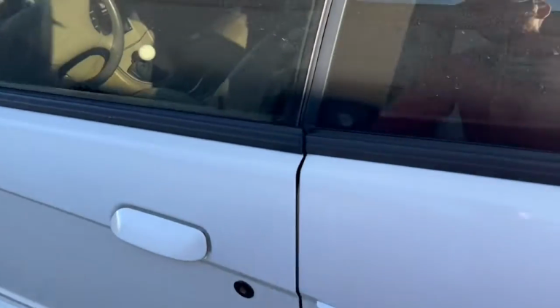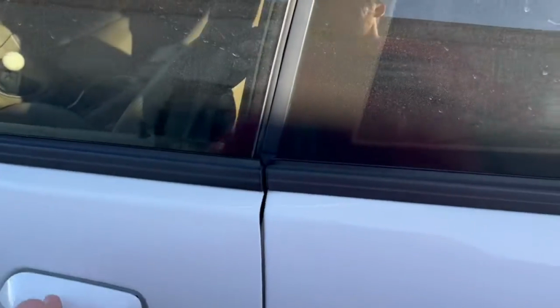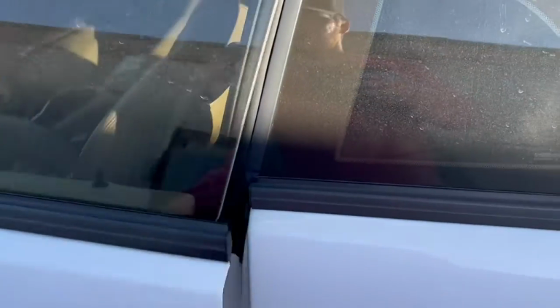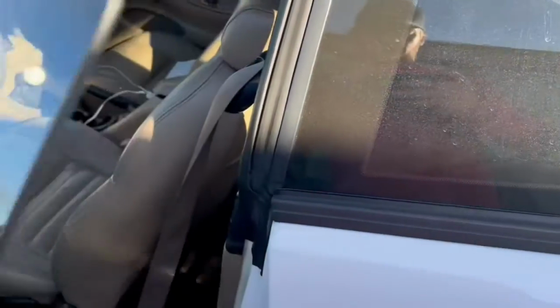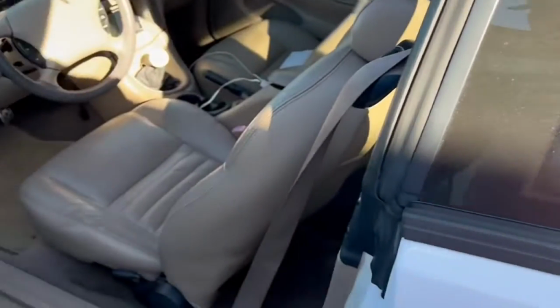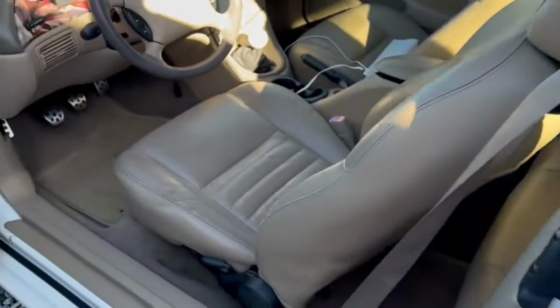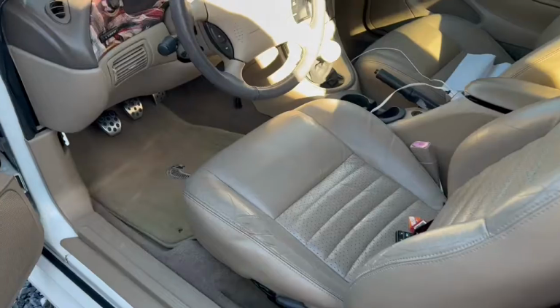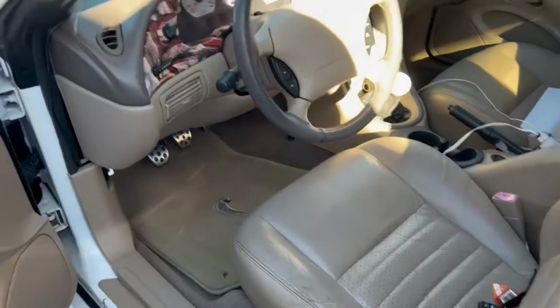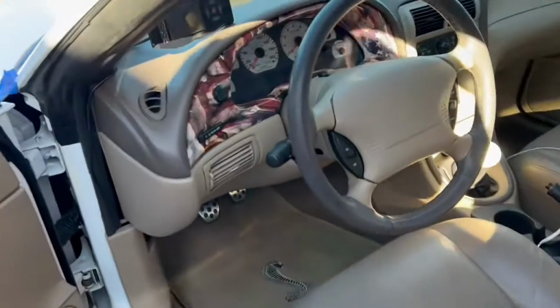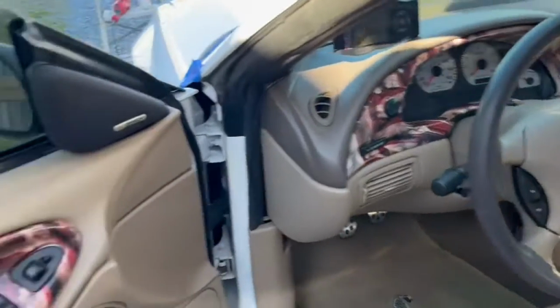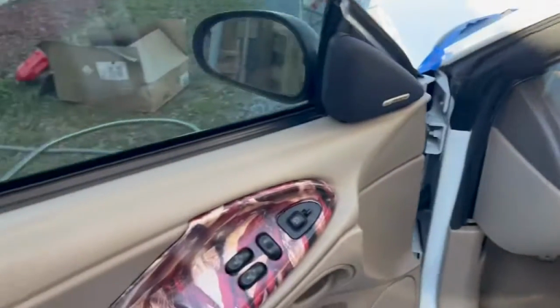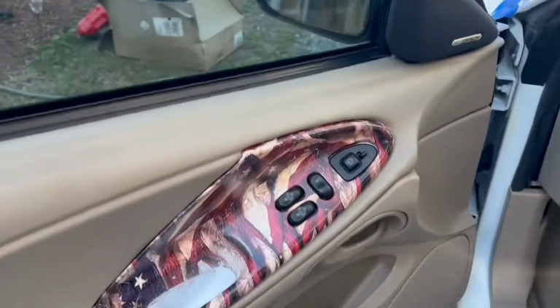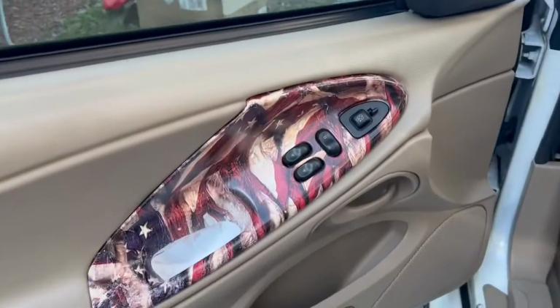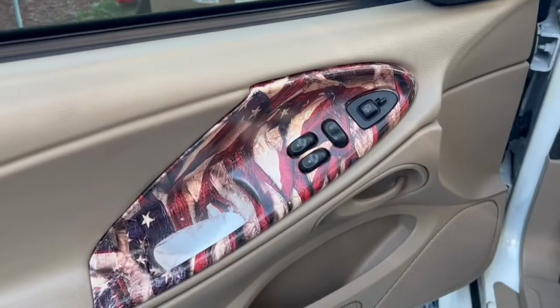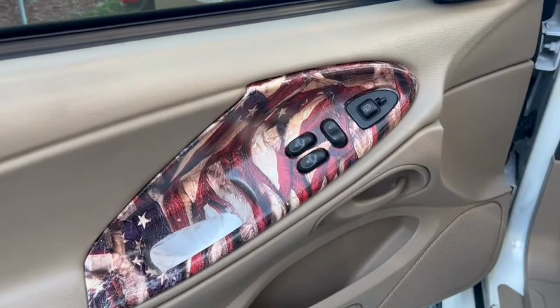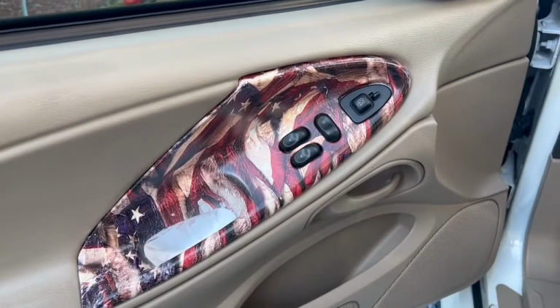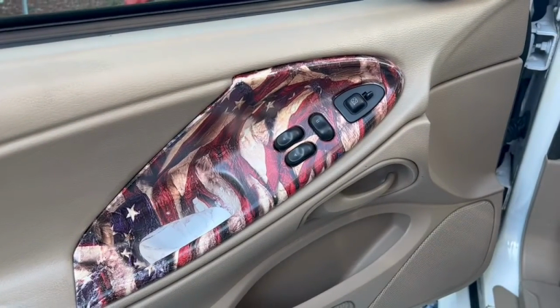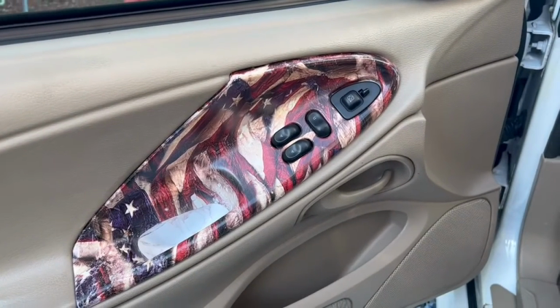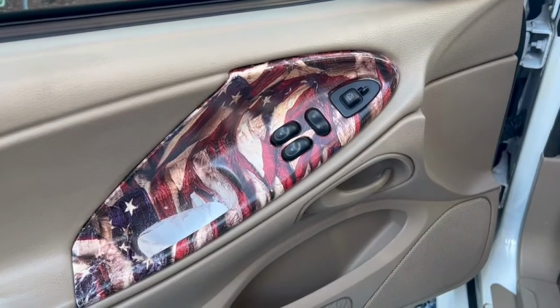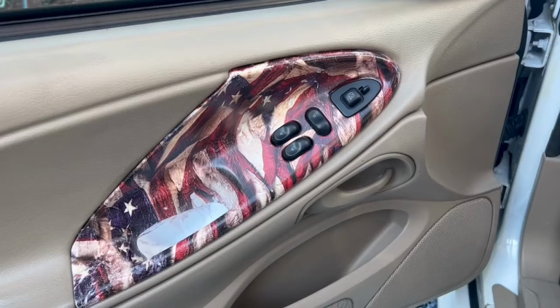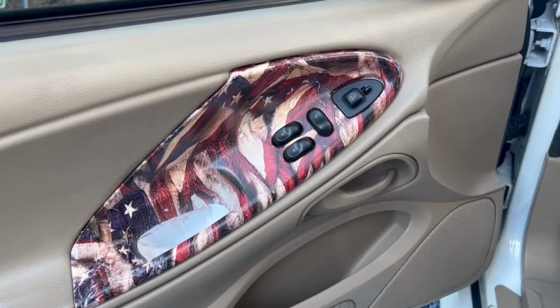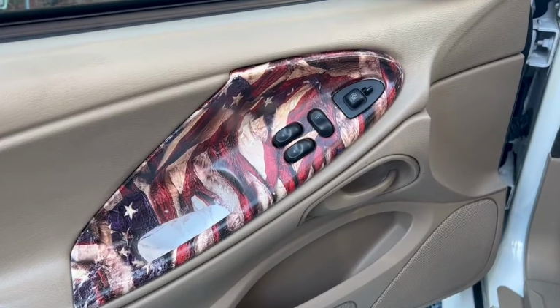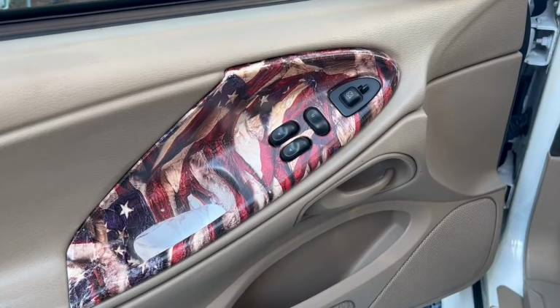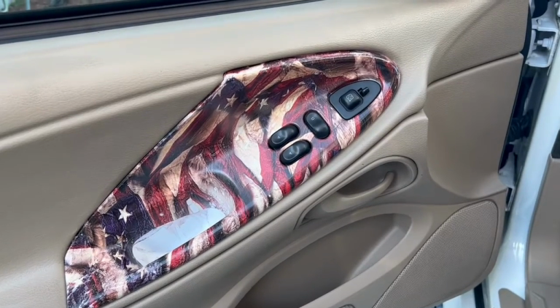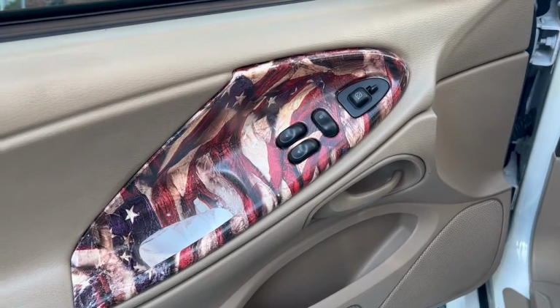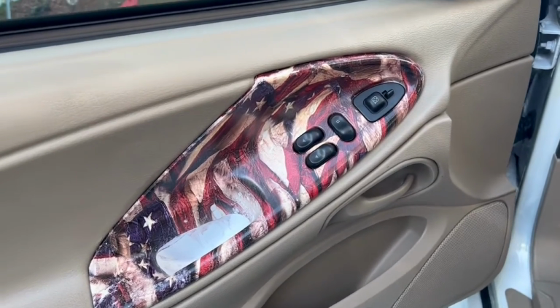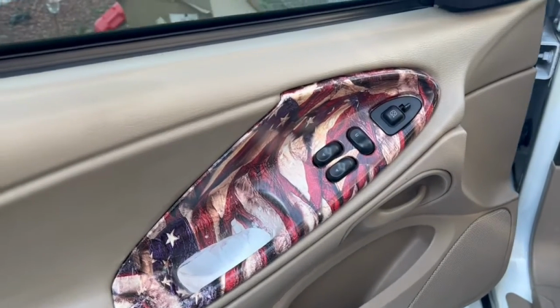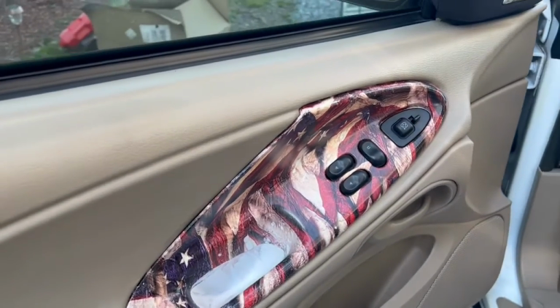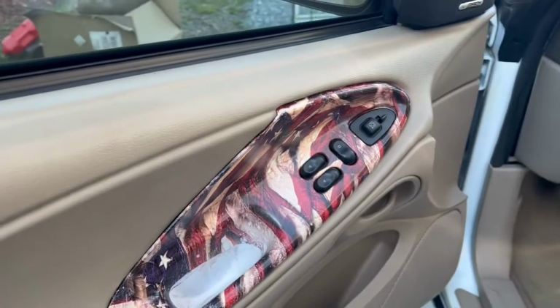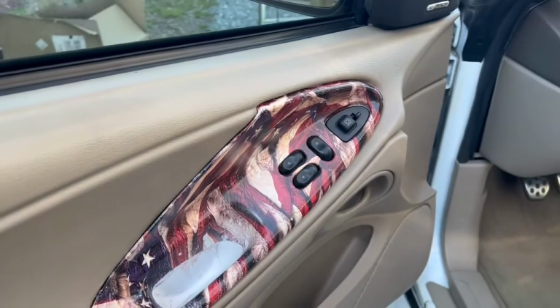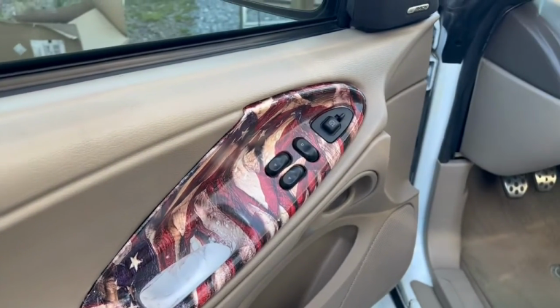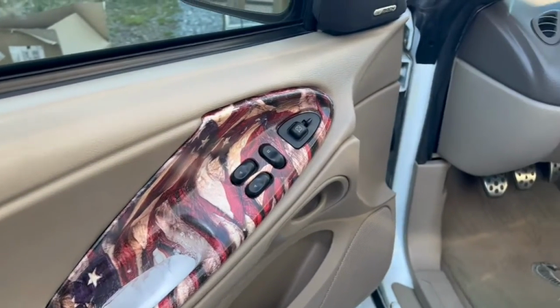I'll show y'all my little interior trim piece. That's what I was talking about — I was going to hydro dip it in one of my previous videos. It's starting to grow on me; it looks a little tacky. Let me know what y'all think.